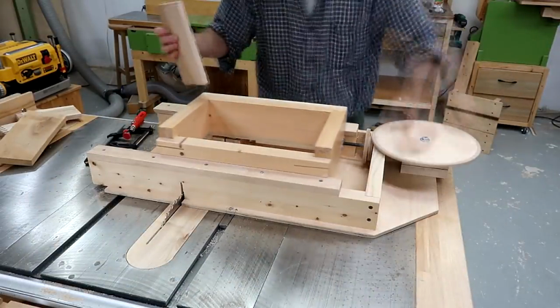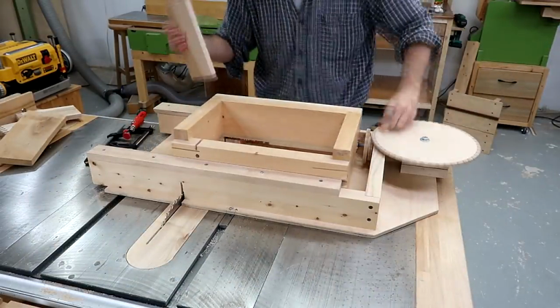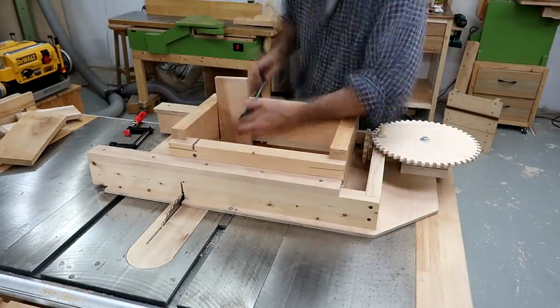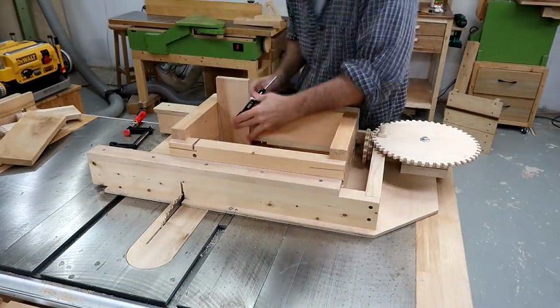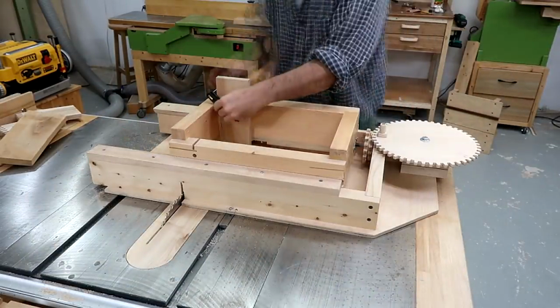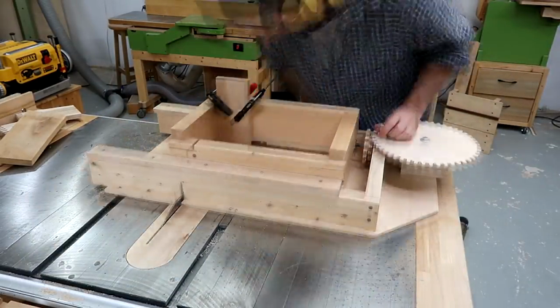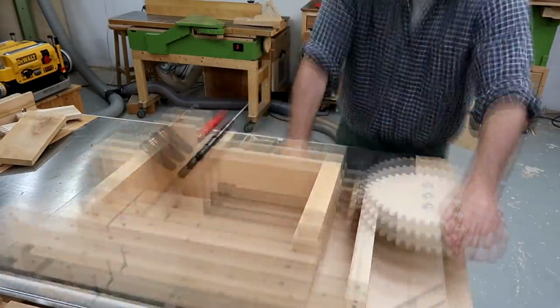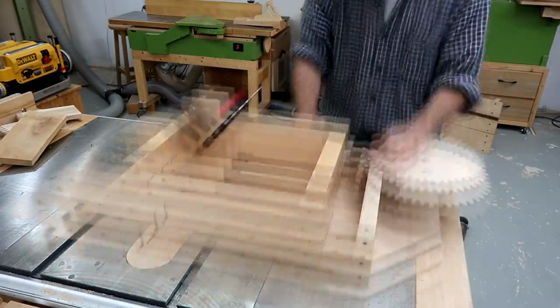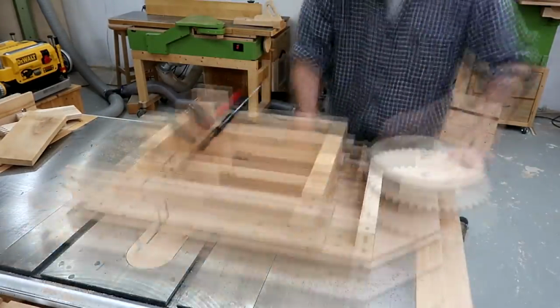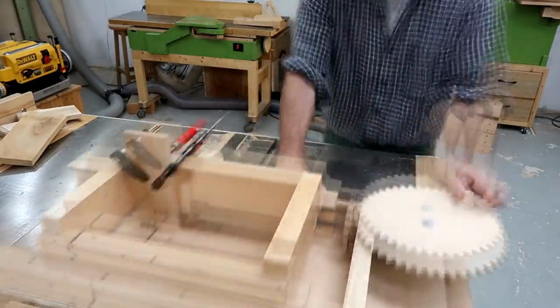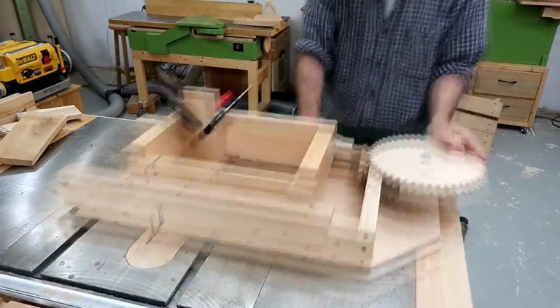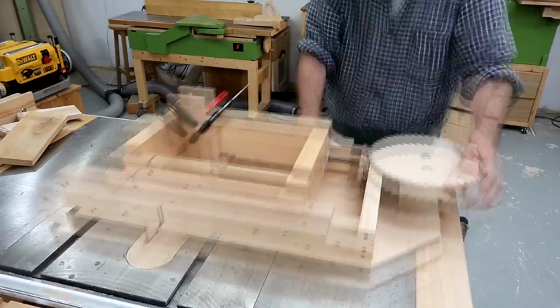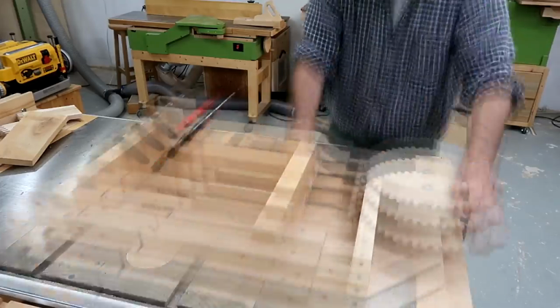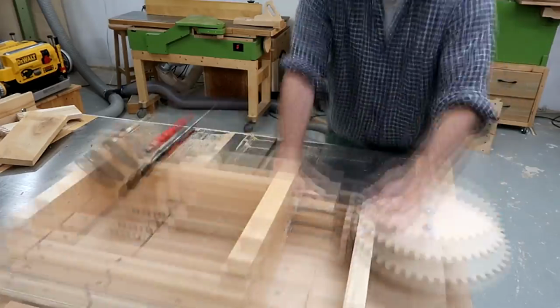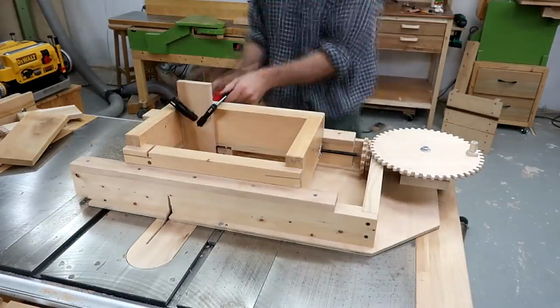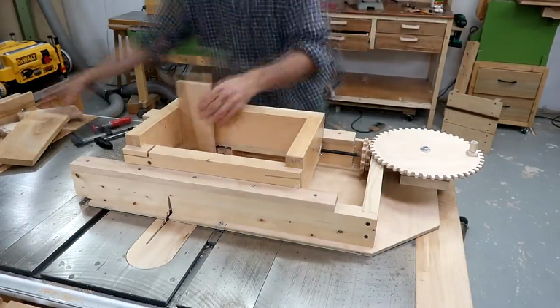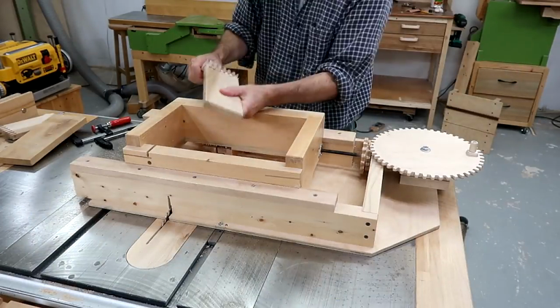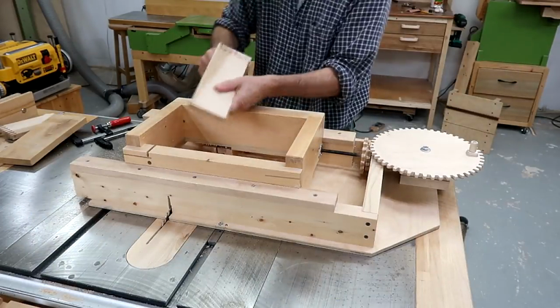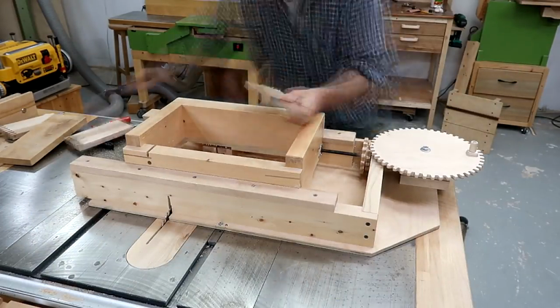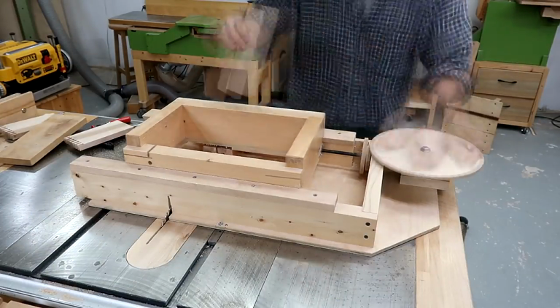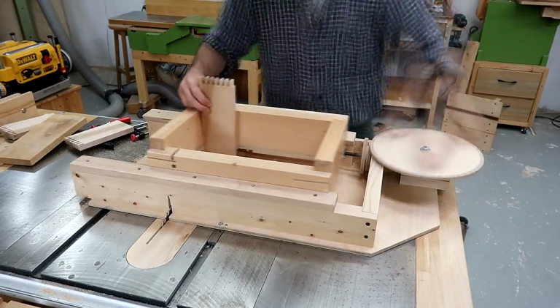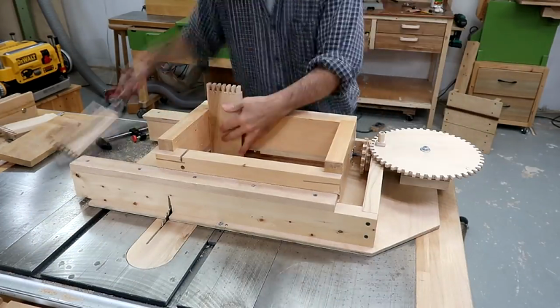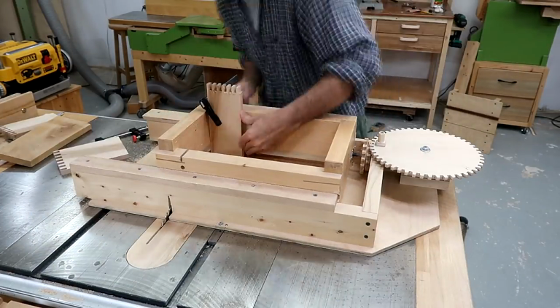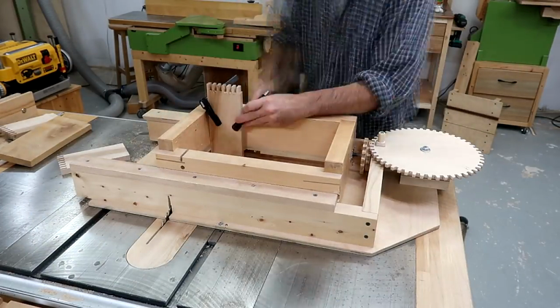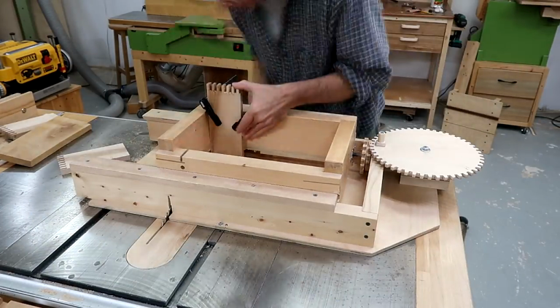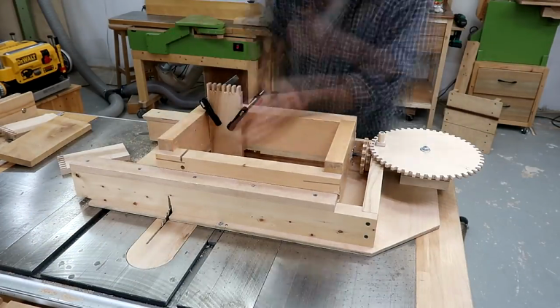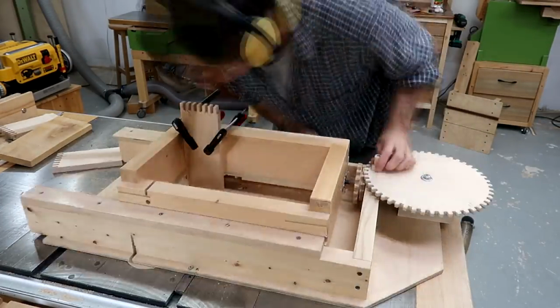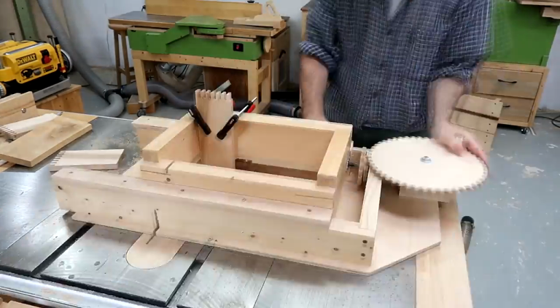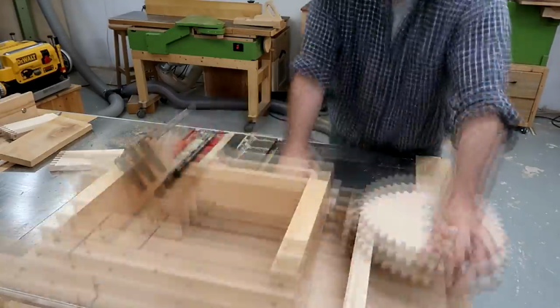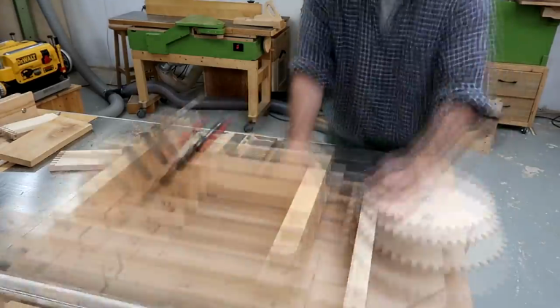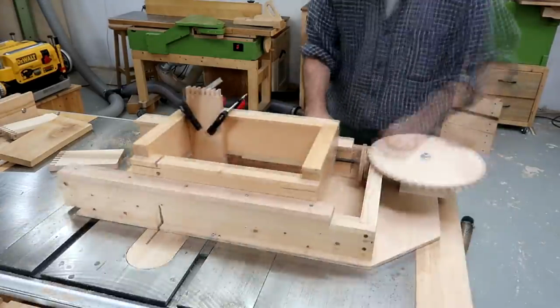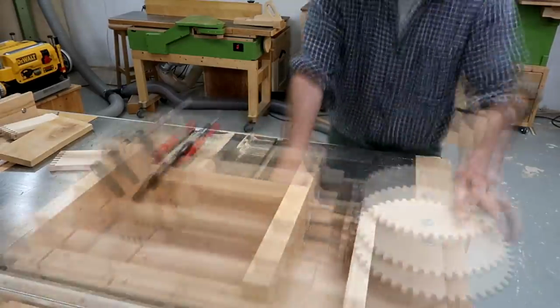That was 3 minutes and 22 seconds on camera, plus the time to set it up, which consisted of putting the jig on the table saw because it was already set up from the last time I used it.